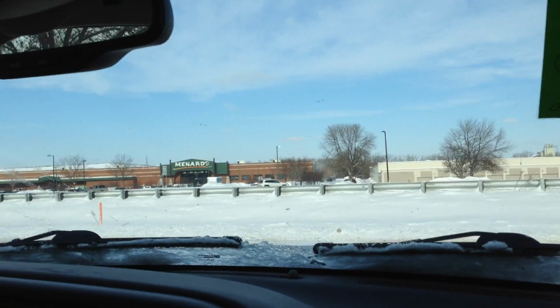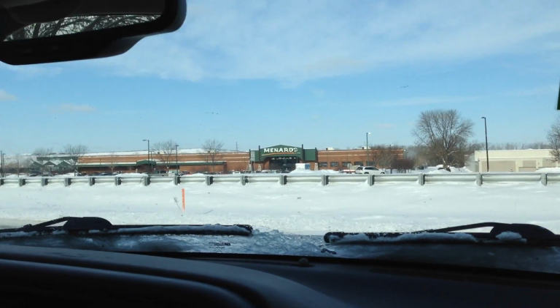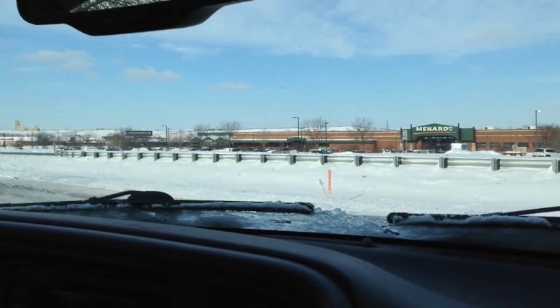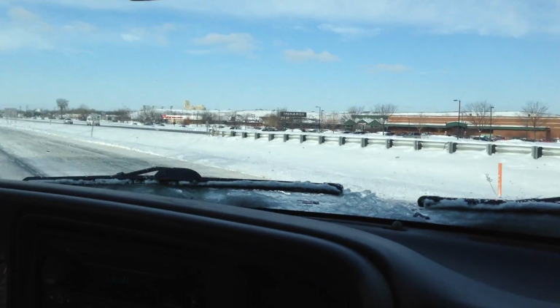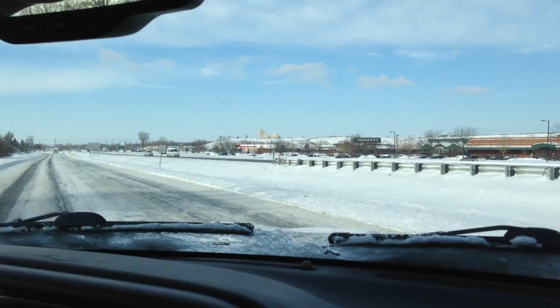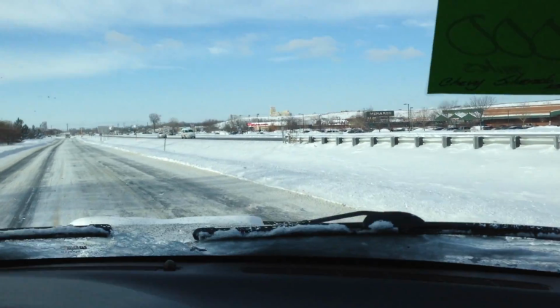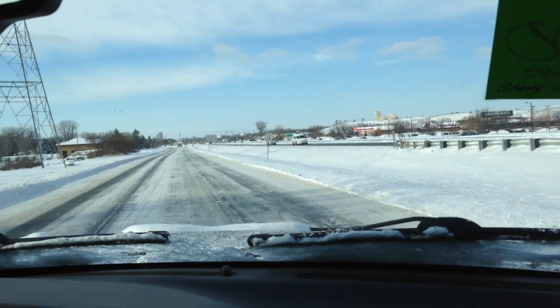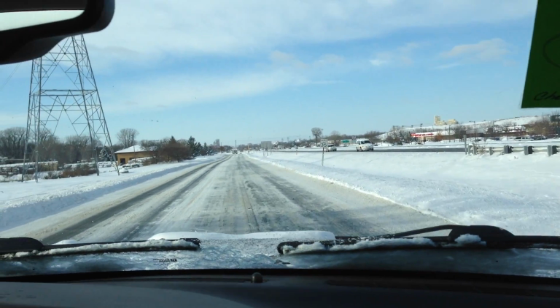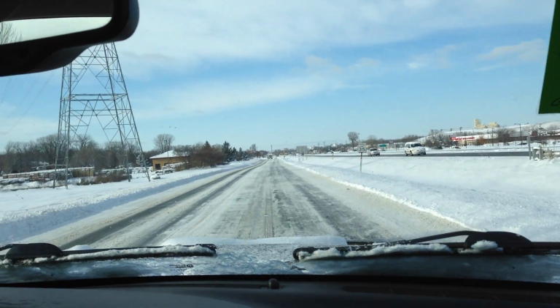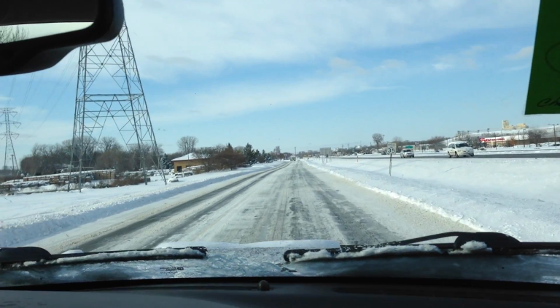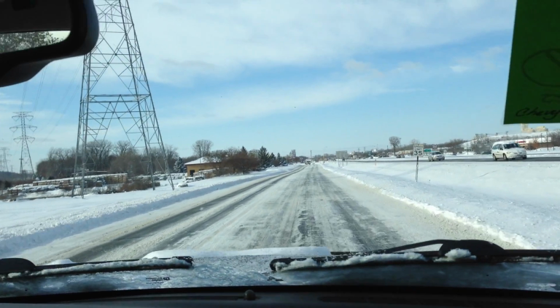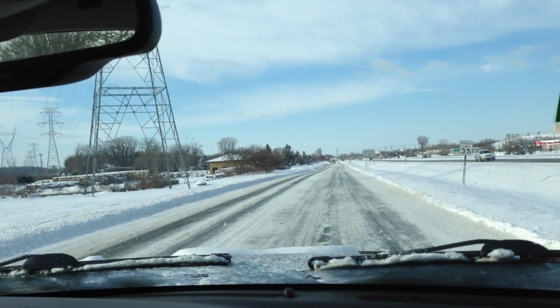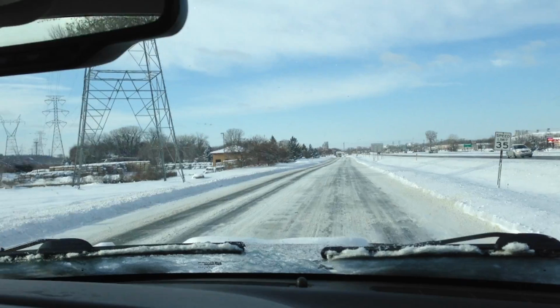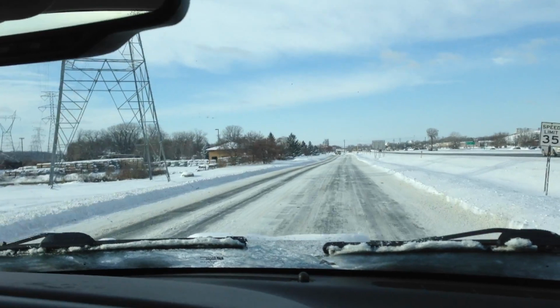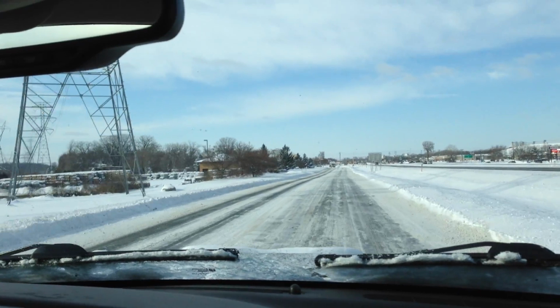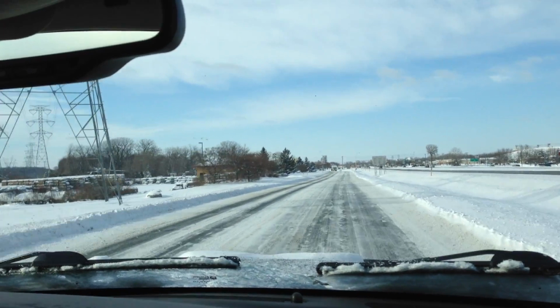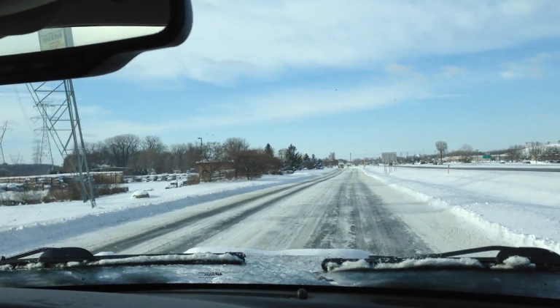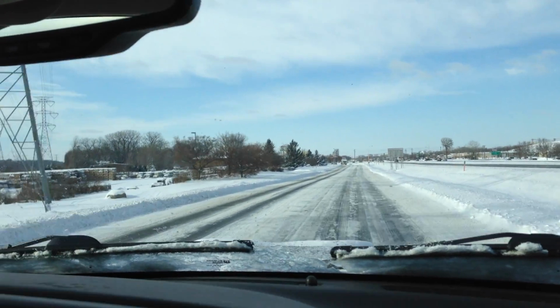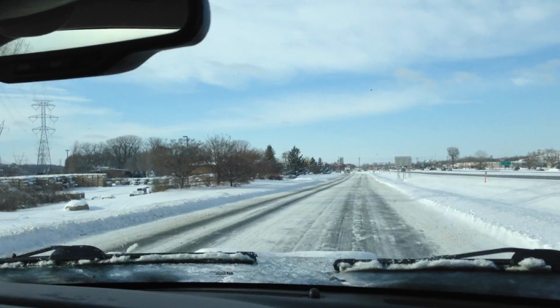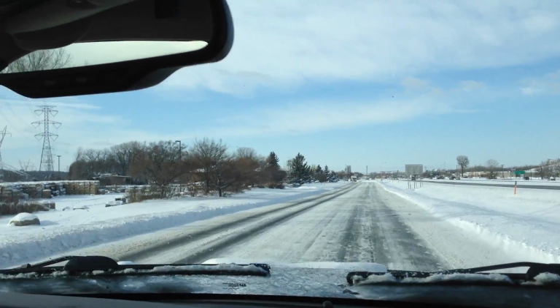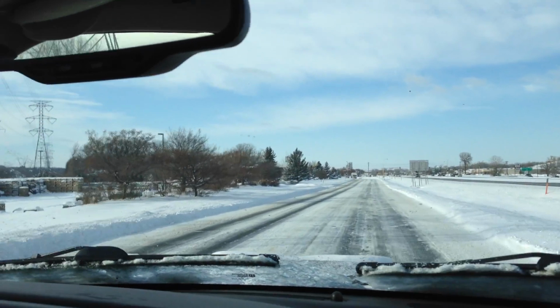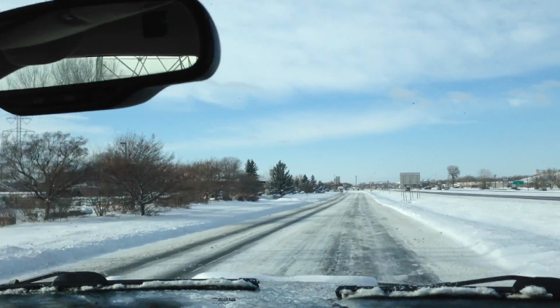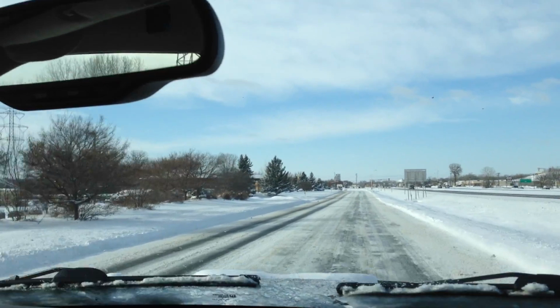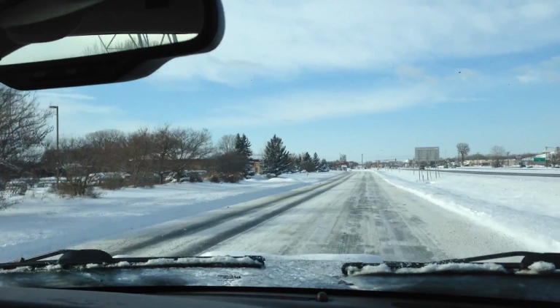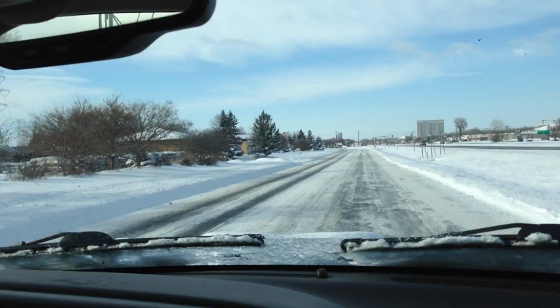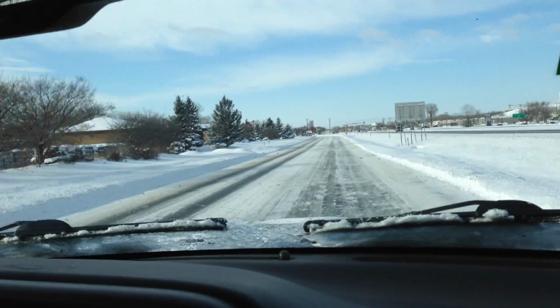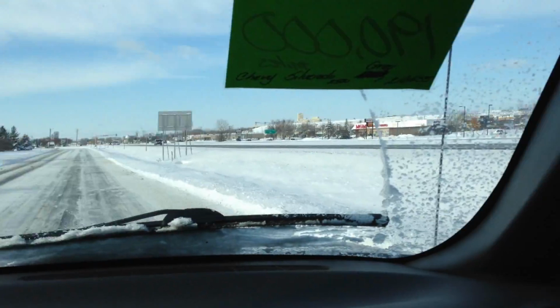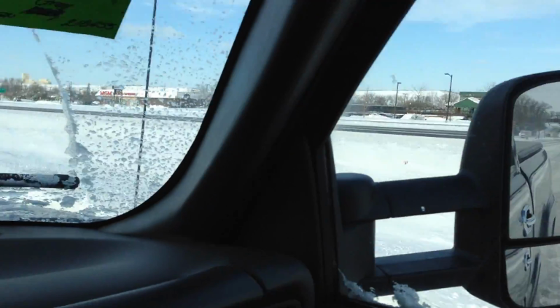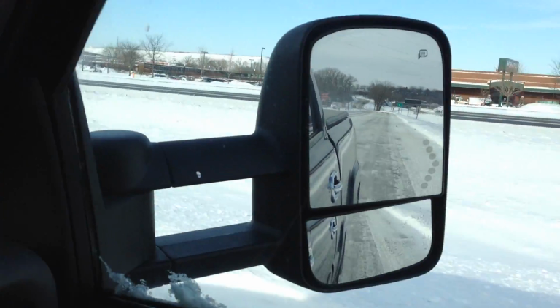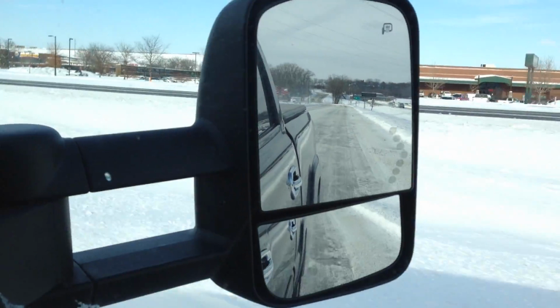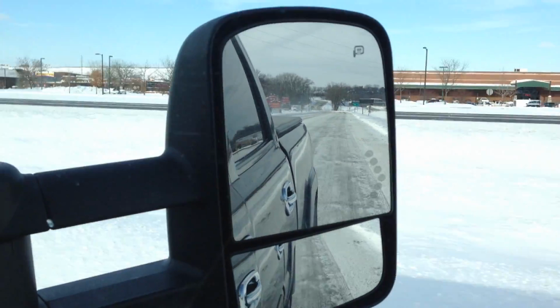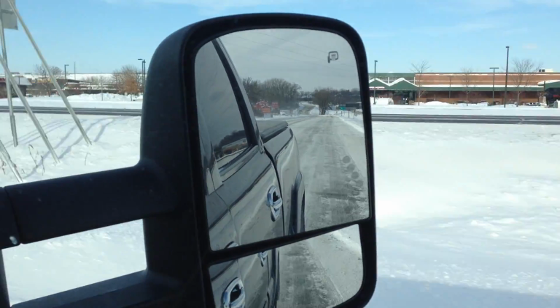Folks, this engine is strong. You can definitely tow a boat or trailer. With that exhaust system, it sounds really nice once you step on it. Clean running diesel — it doesn't smoke. Runs great.